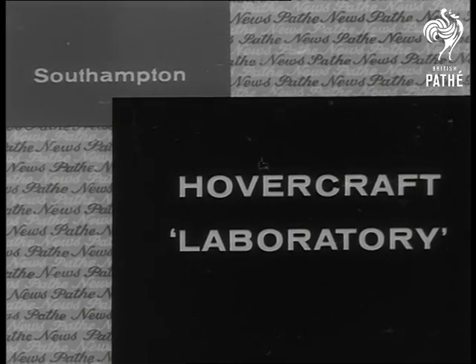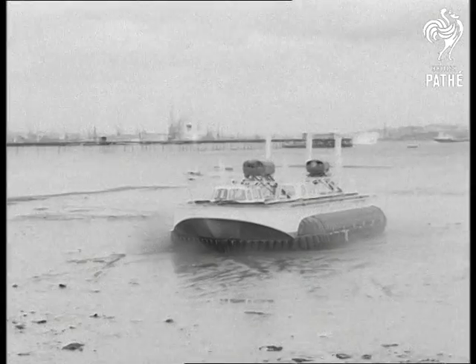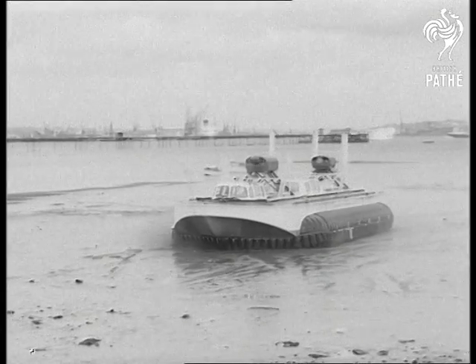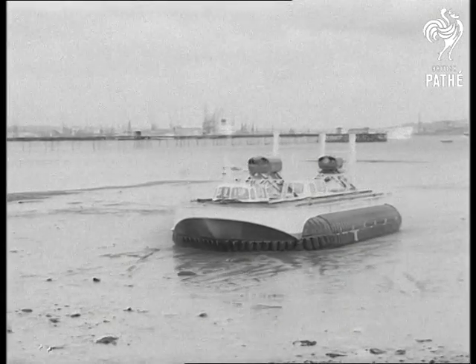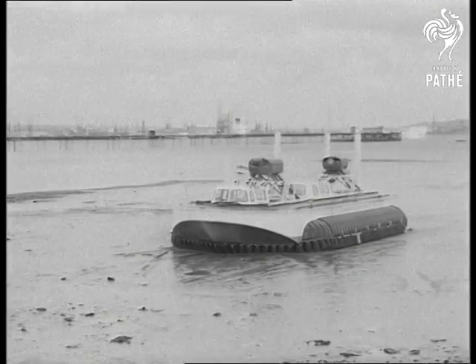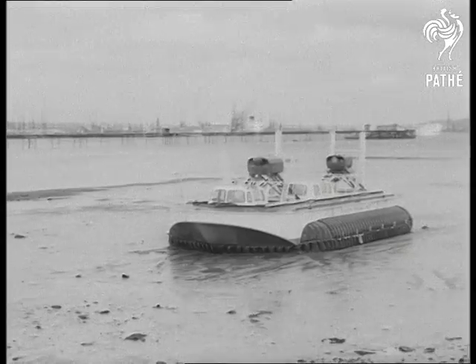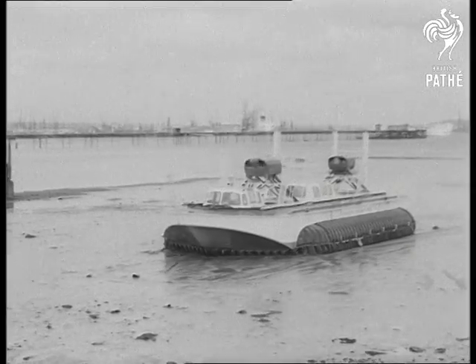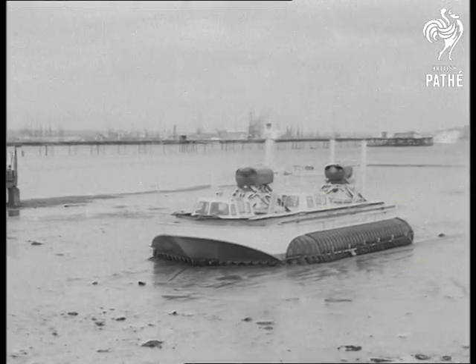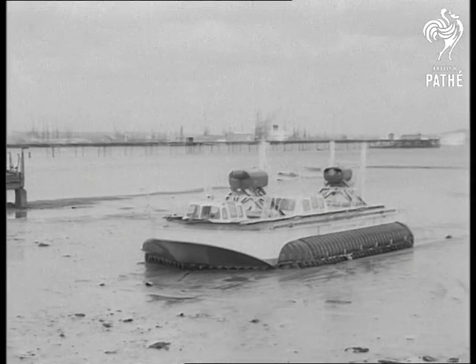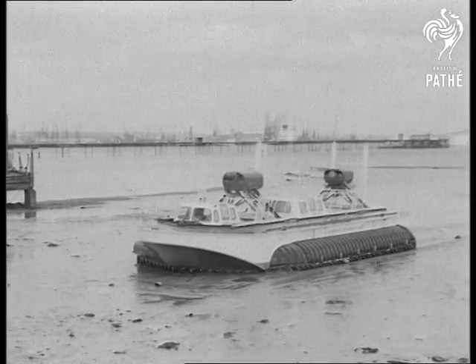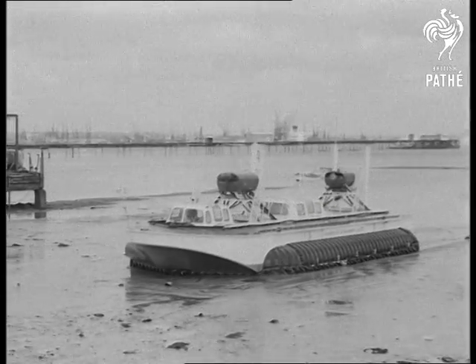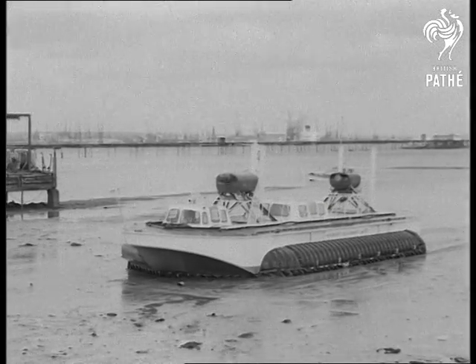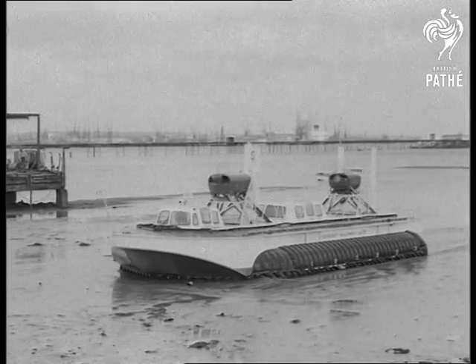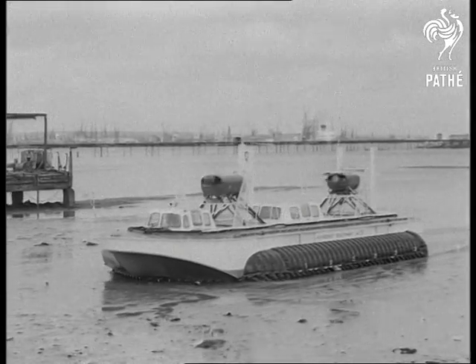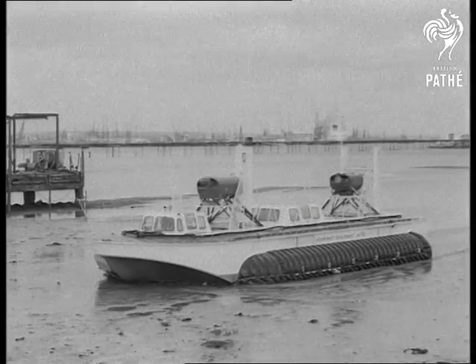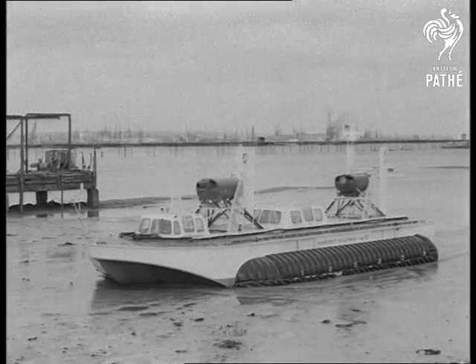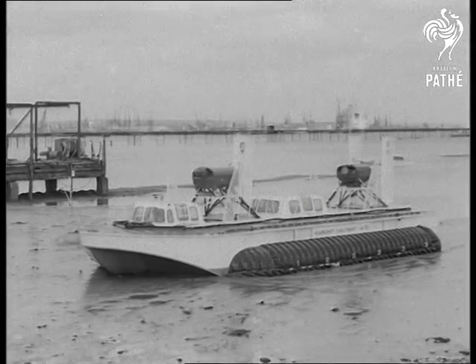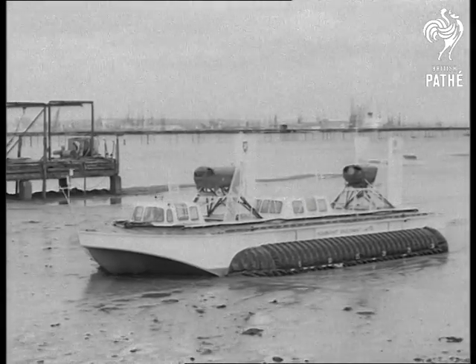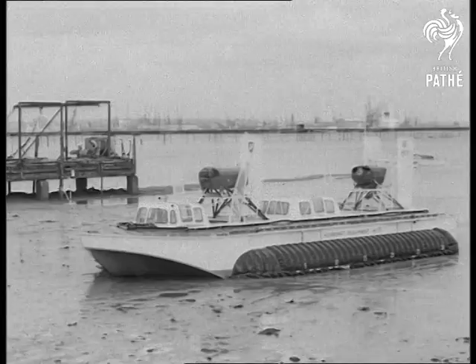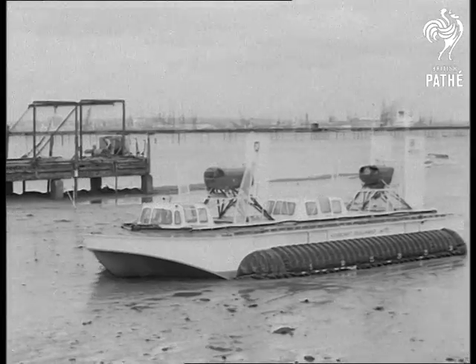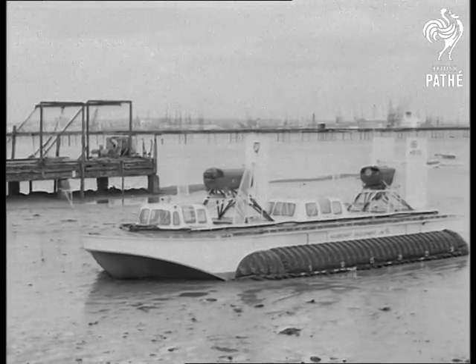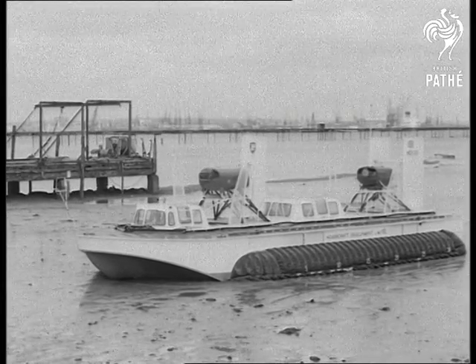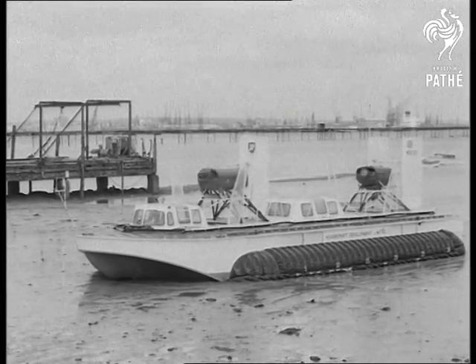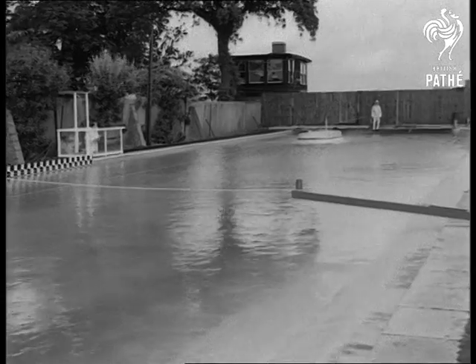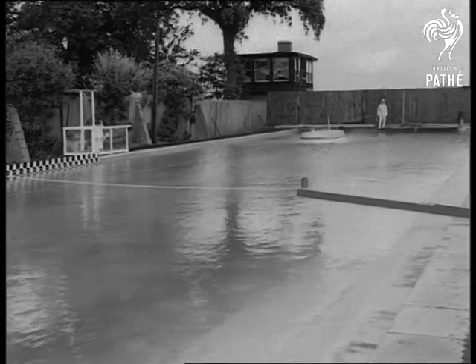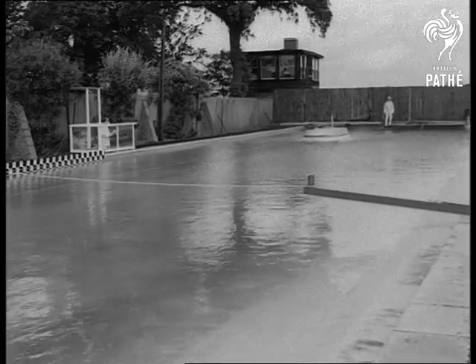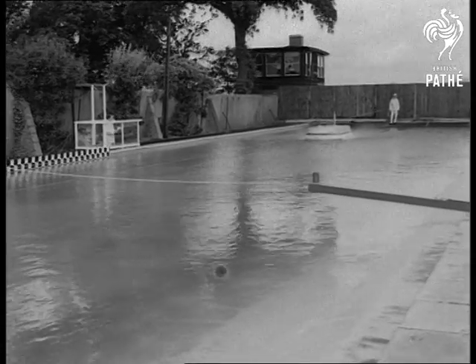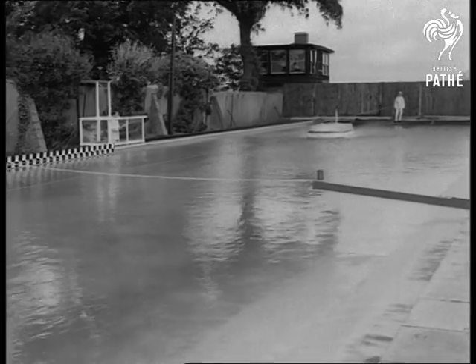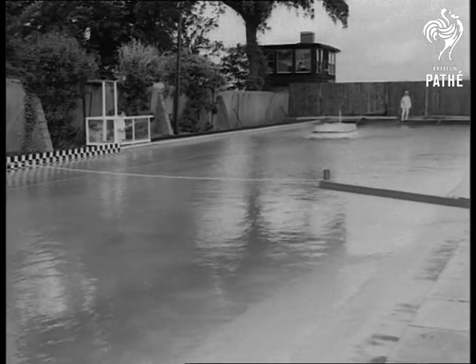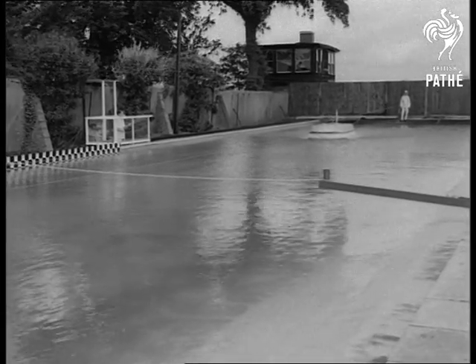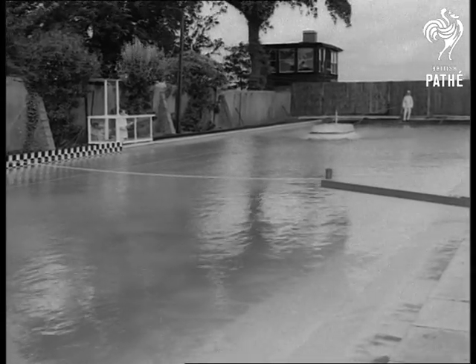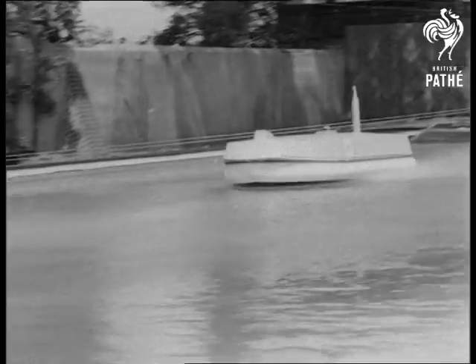On Southampton Water, the research vehicle HD1 provides the backroom boys with a big fund of ideas for future hovercraft. Opened now is a test tank, a boon to designers of such vehicles for sea crossing.